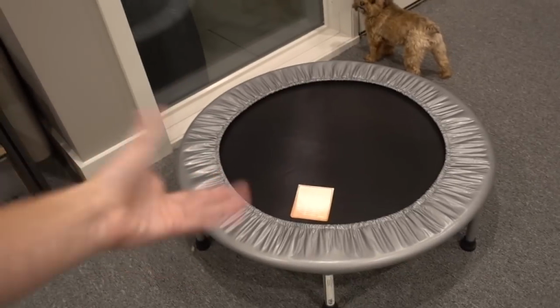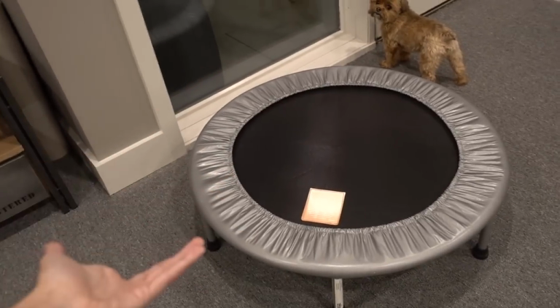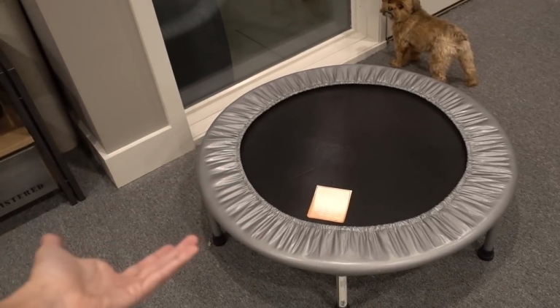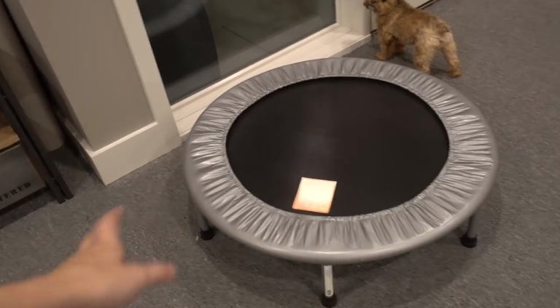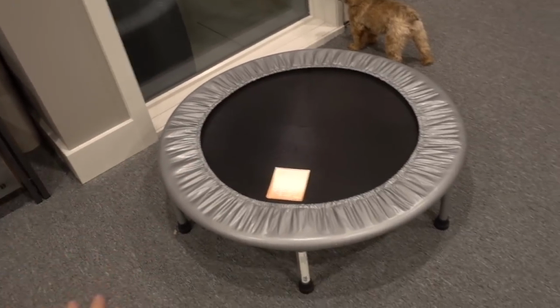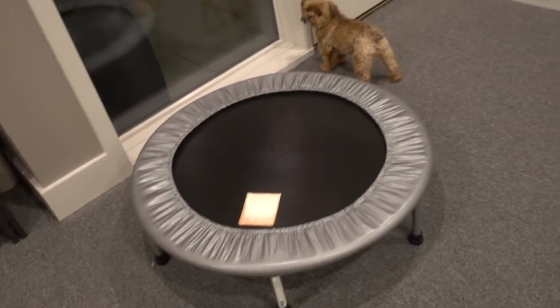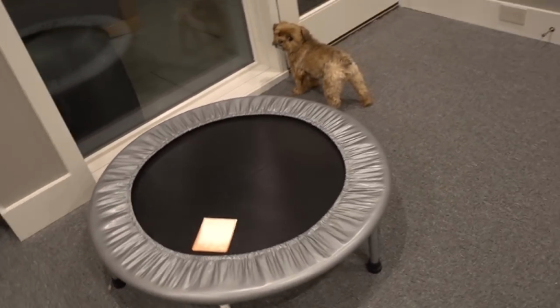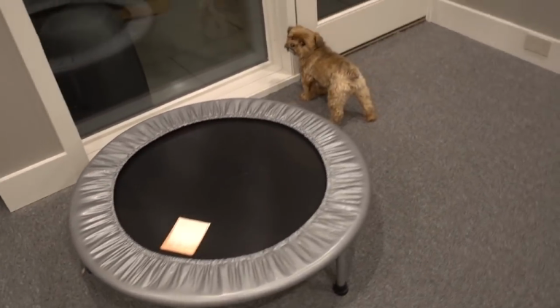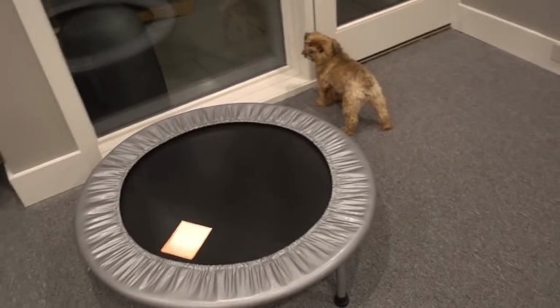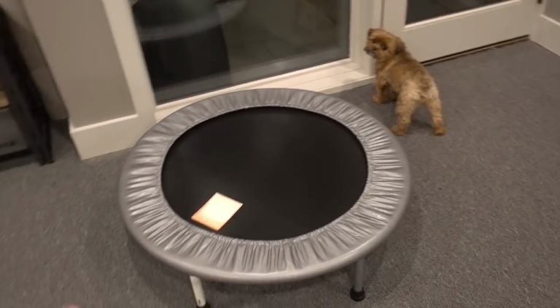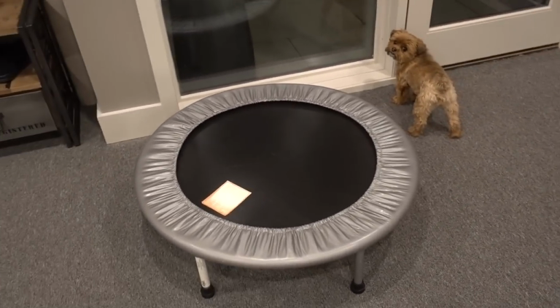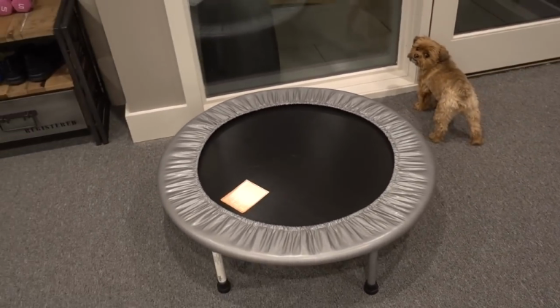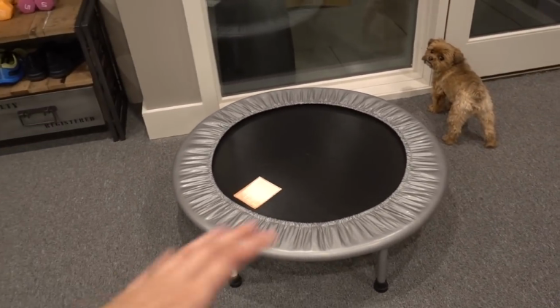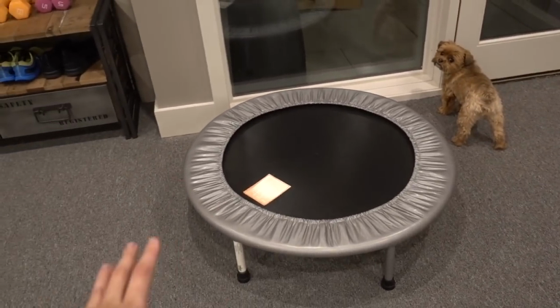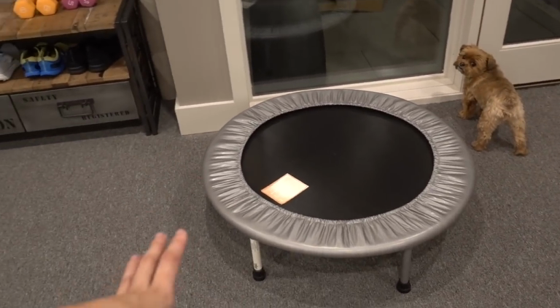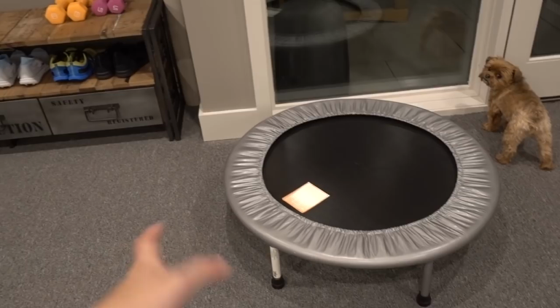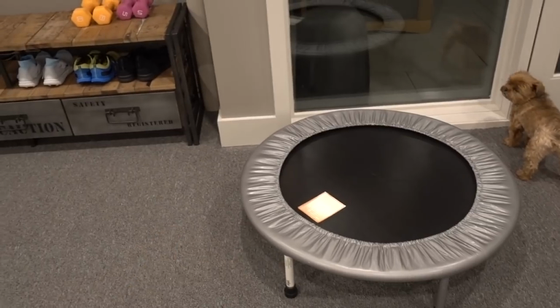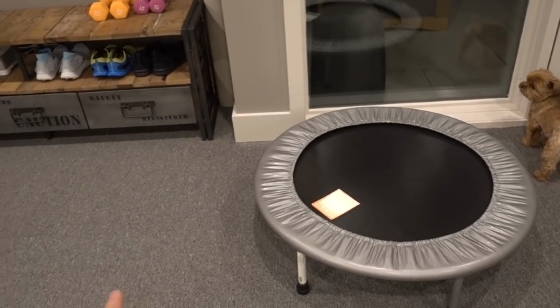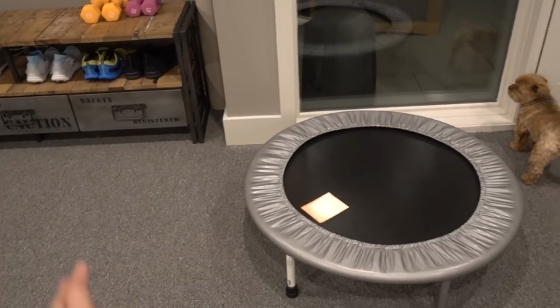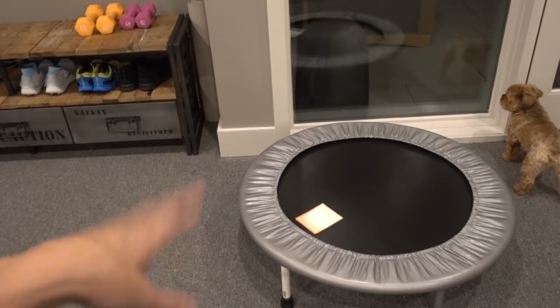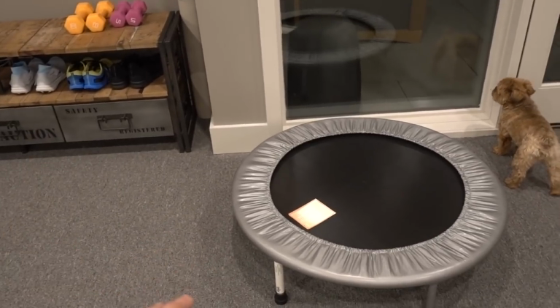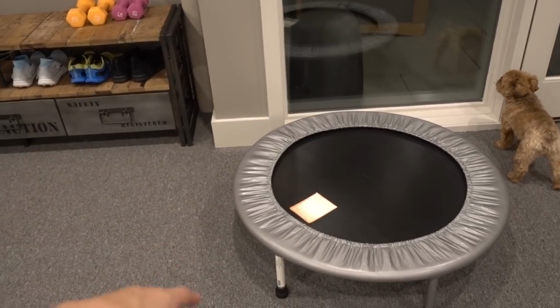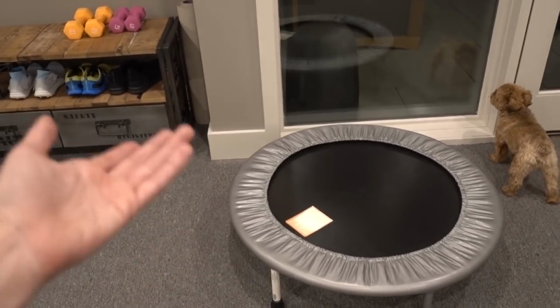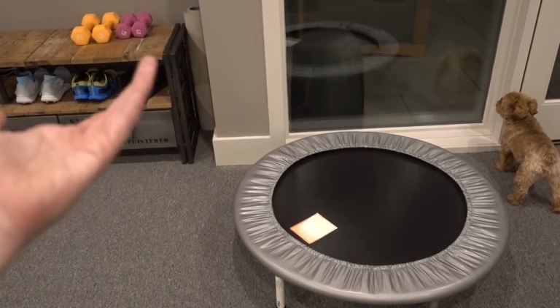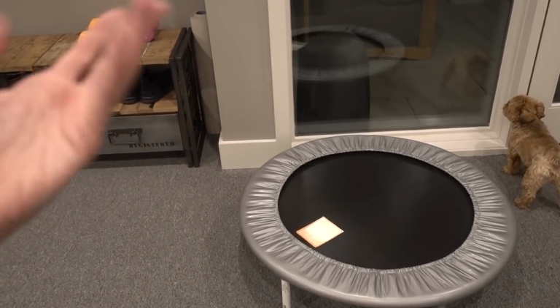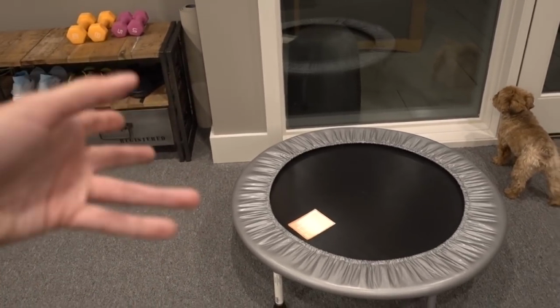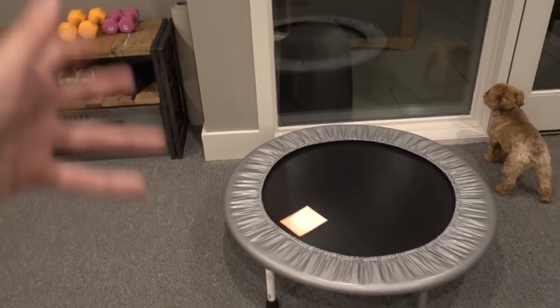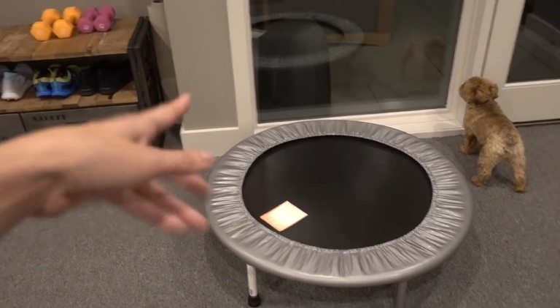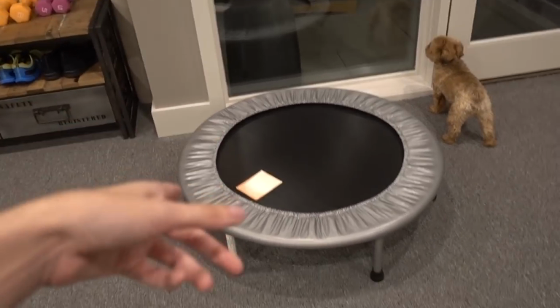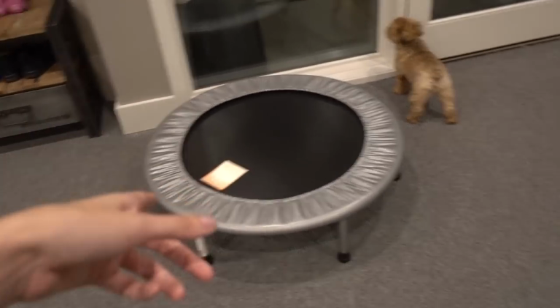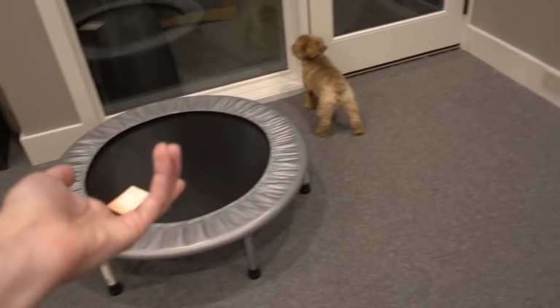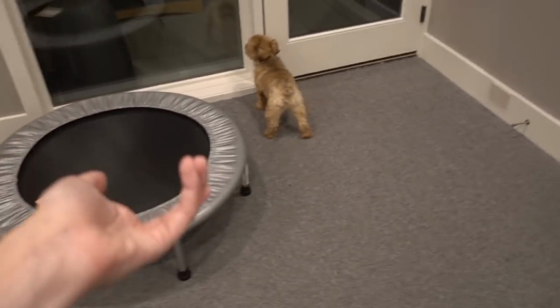This section is more so for Andre. He uses a rebounder ever since we went to see Tony Robbins — he's obsessed with it. In between his workout sequences he'll hop on there, which is kind of cool.